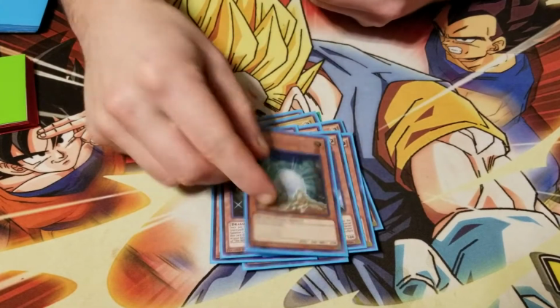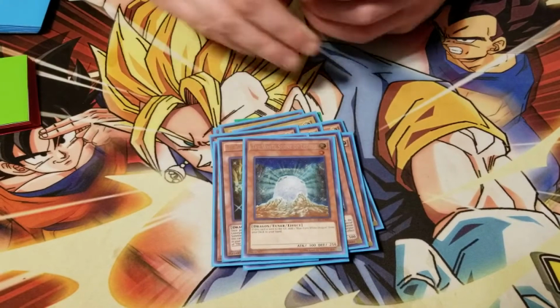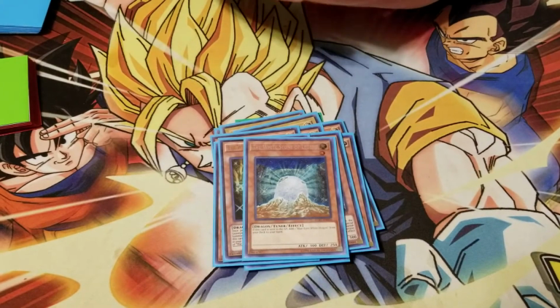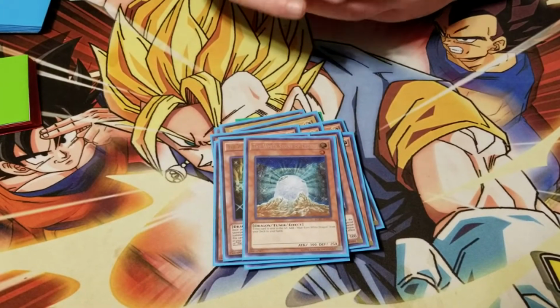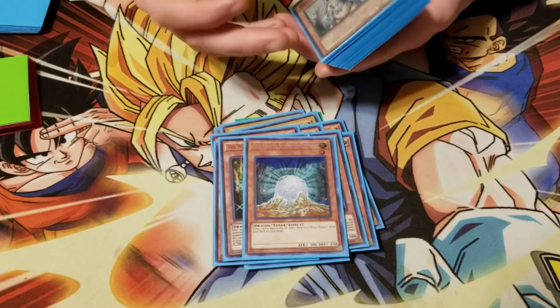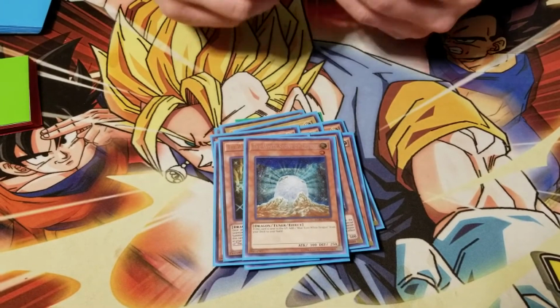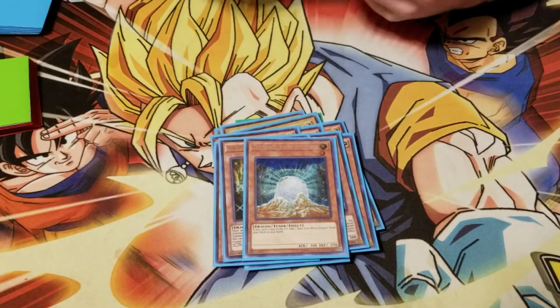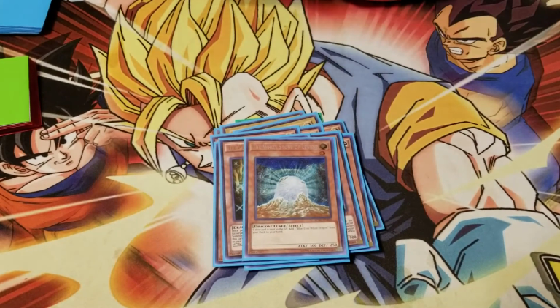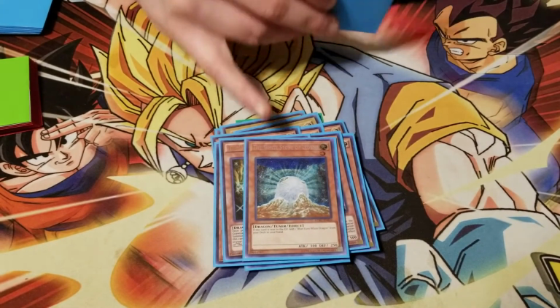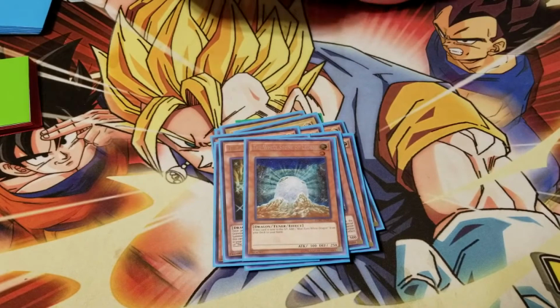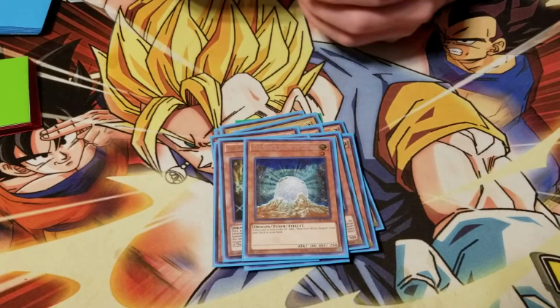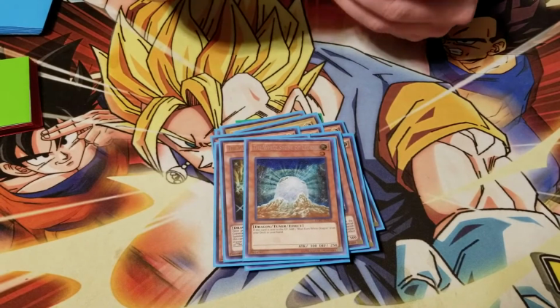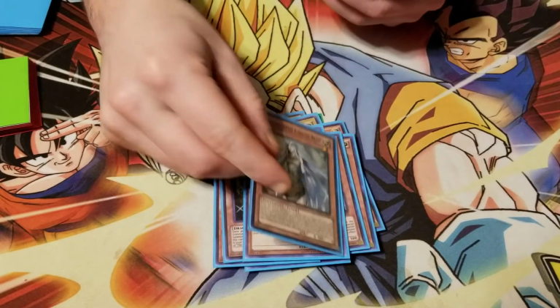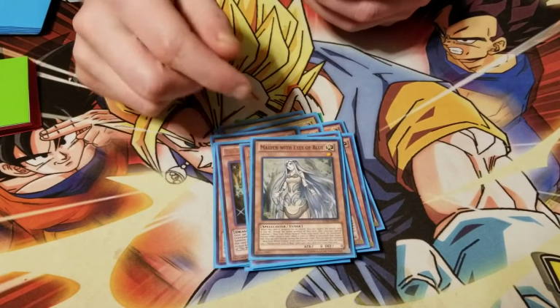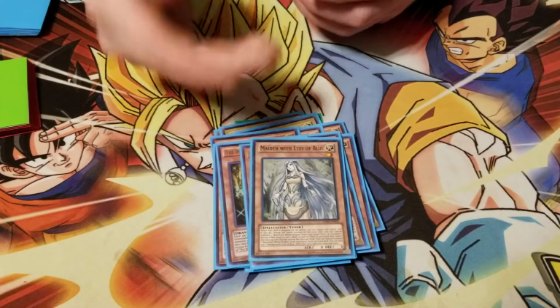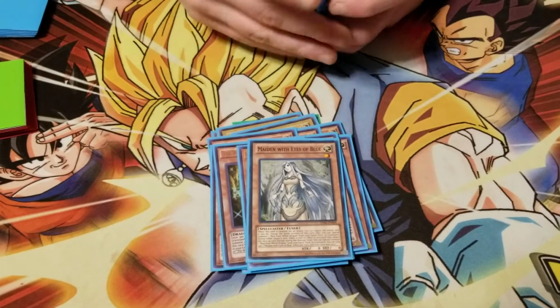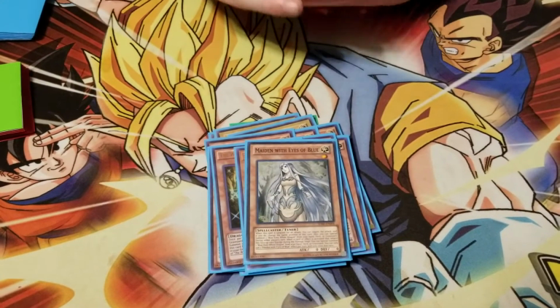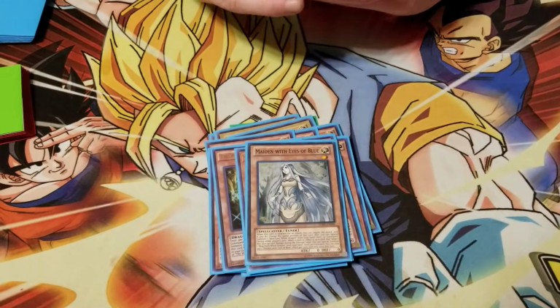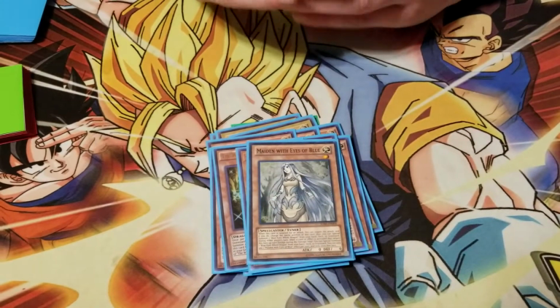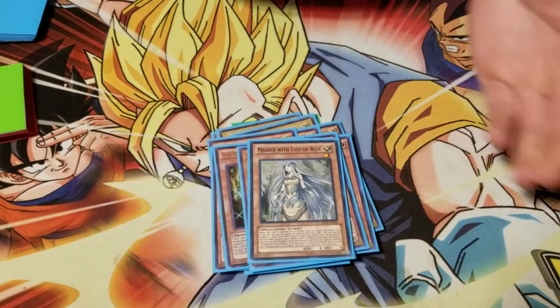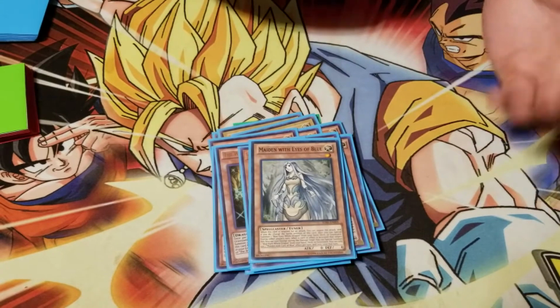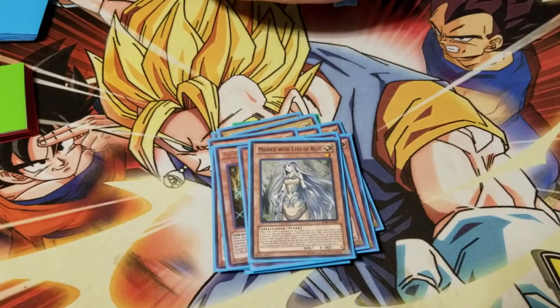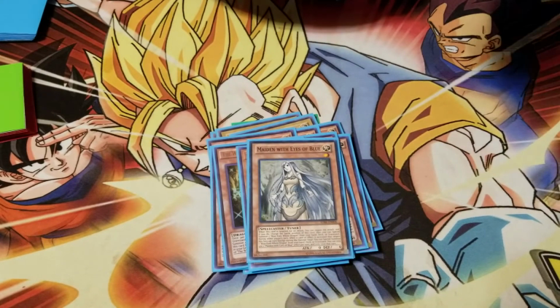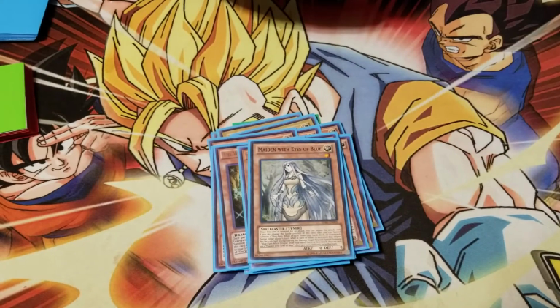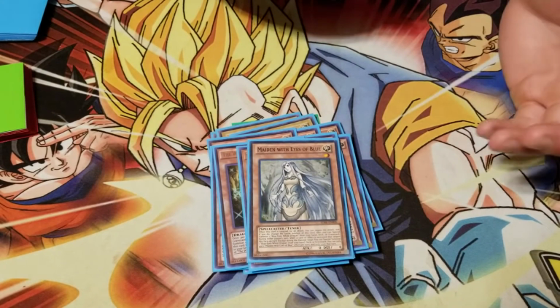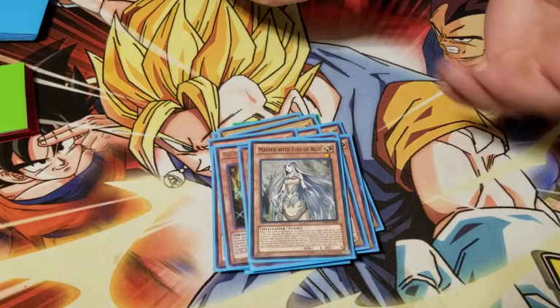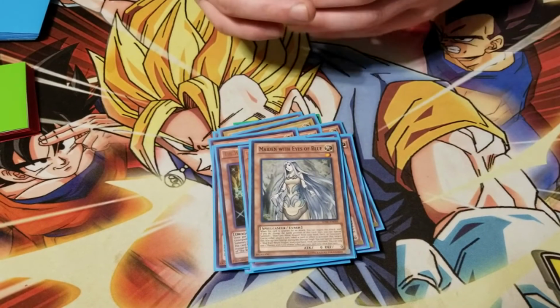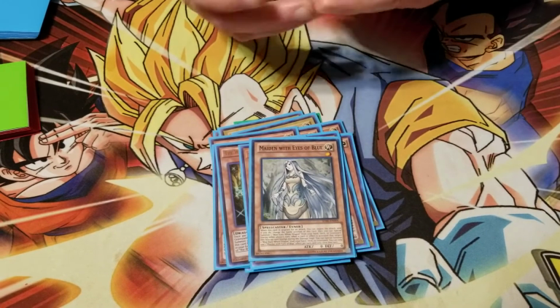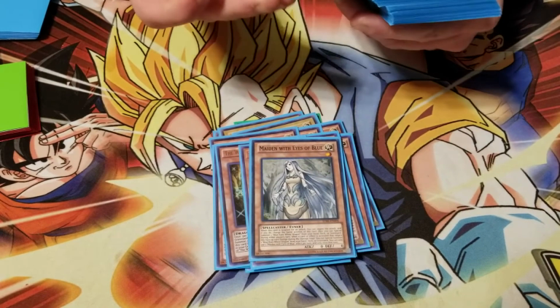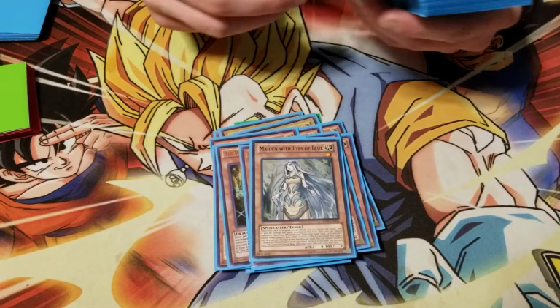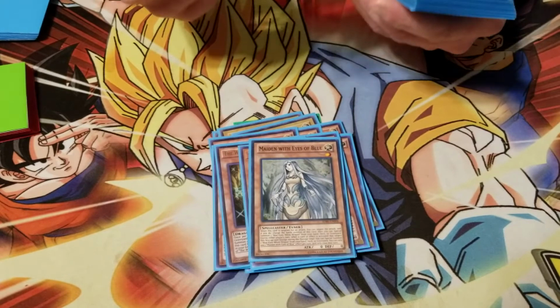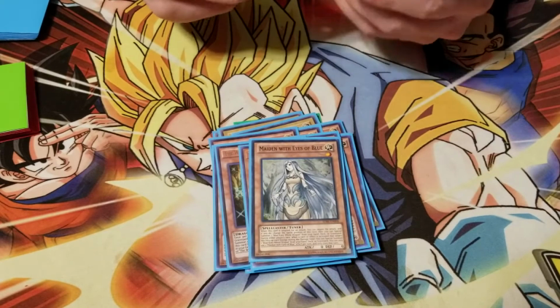One Stone of Legend - adding Blue-Eyes is good. The tech card I took the third Ancient Stone out for was Maiden, because everything's starting to target again. Whether it be I target it with Sage or my opponent targets it, getting a free Blue-Eyes out of it is good.